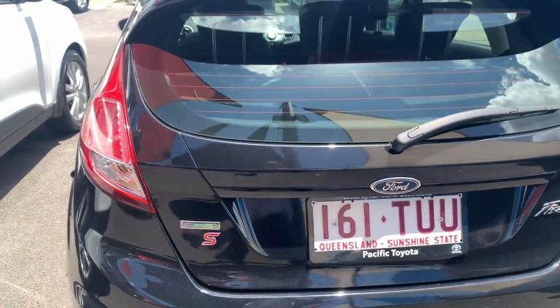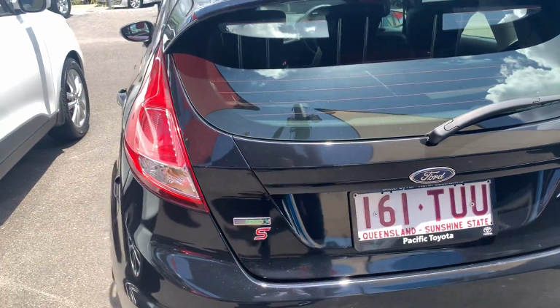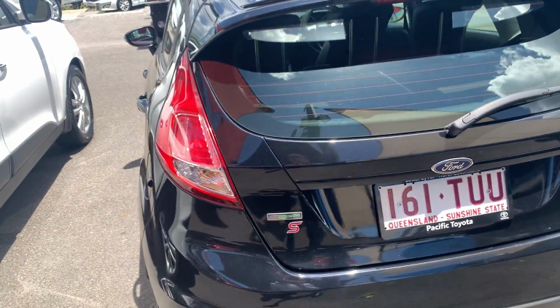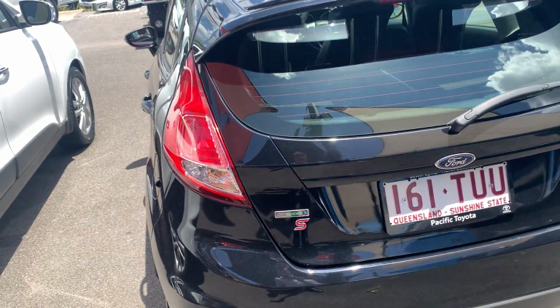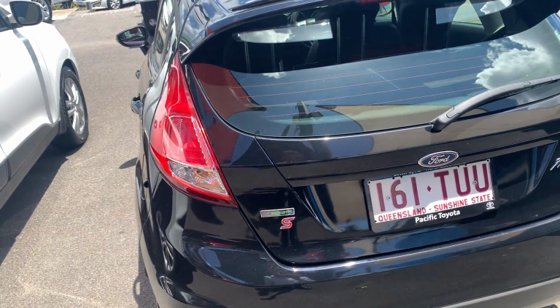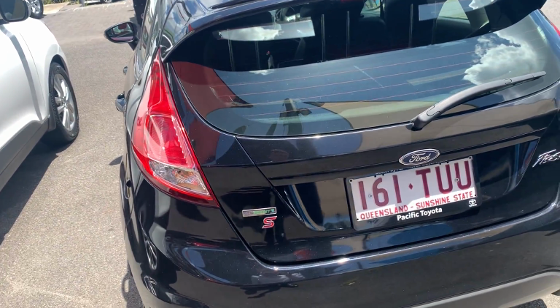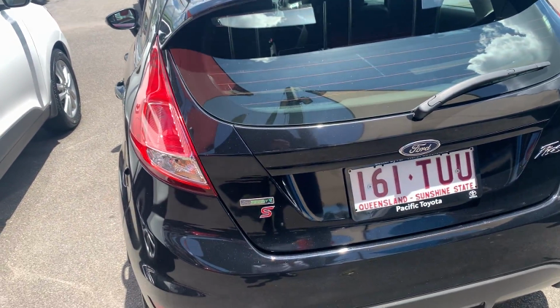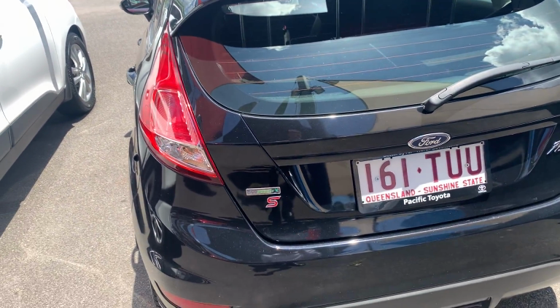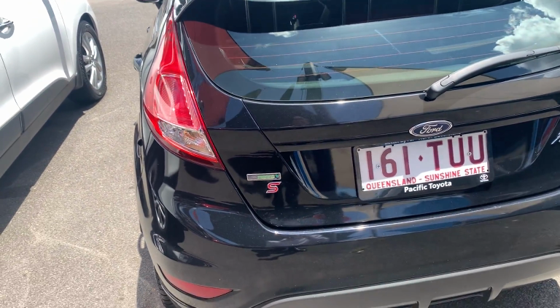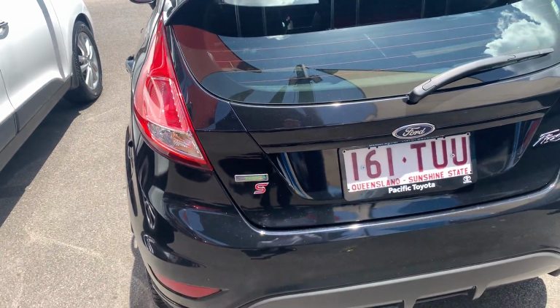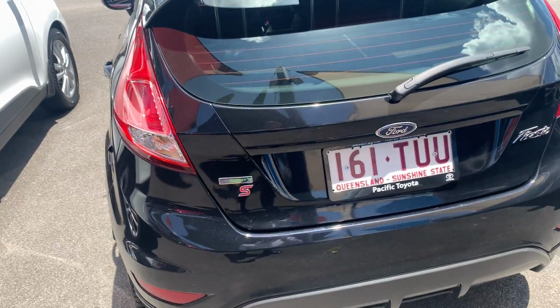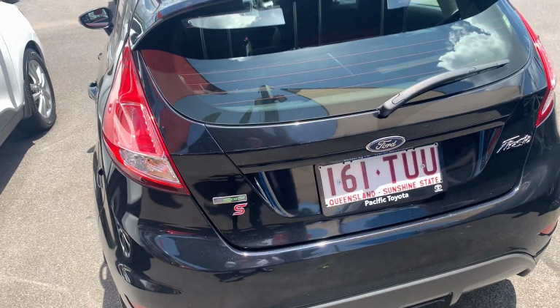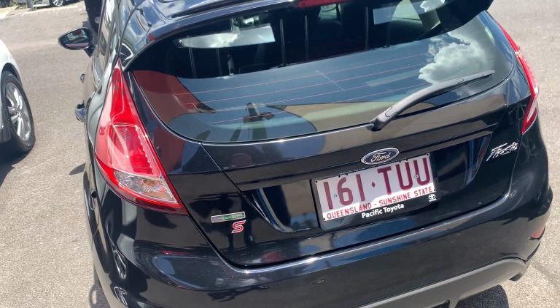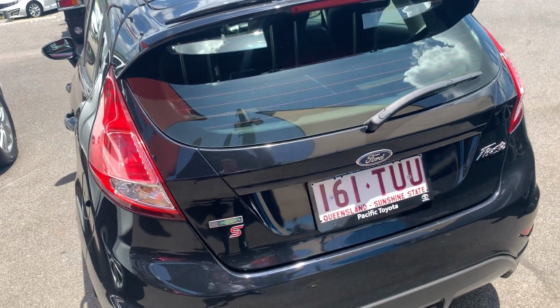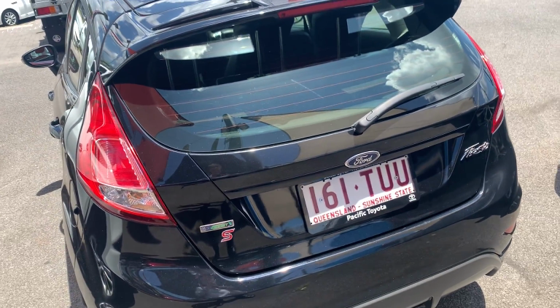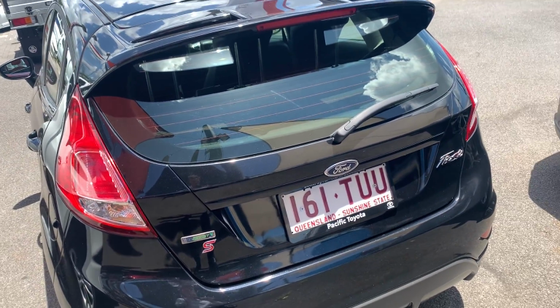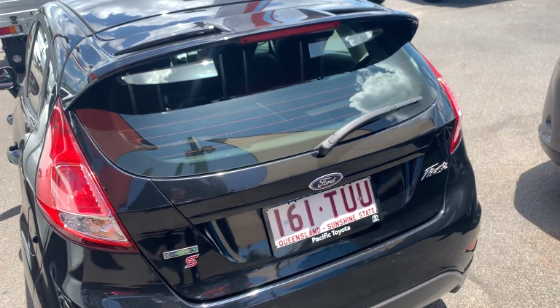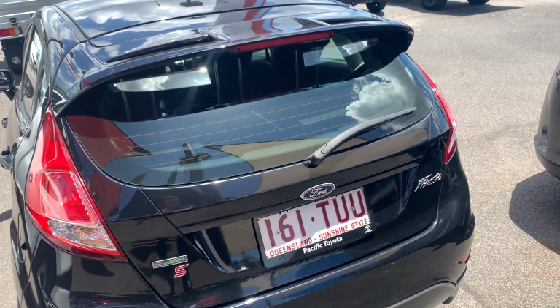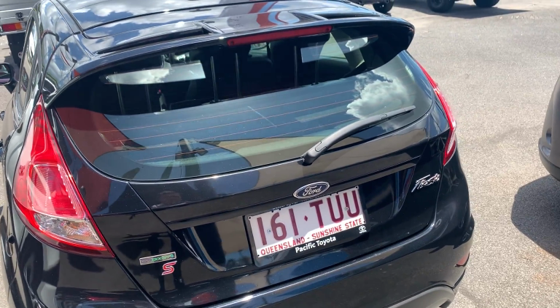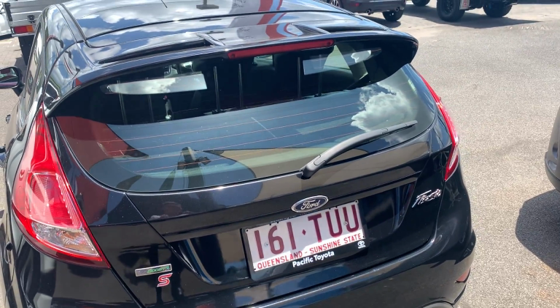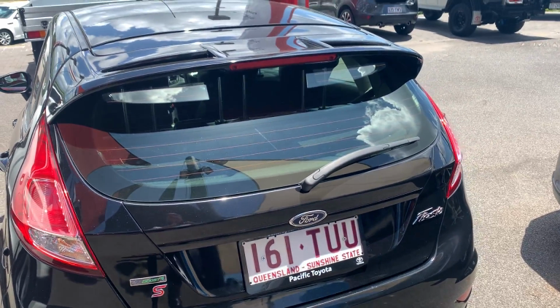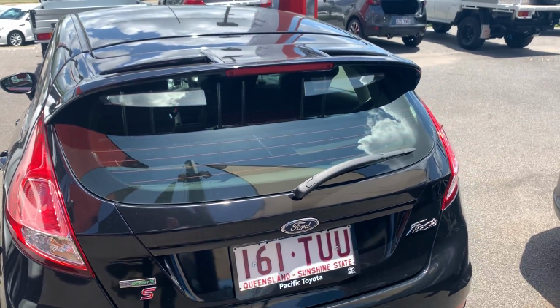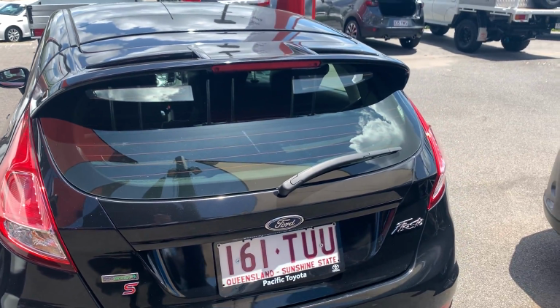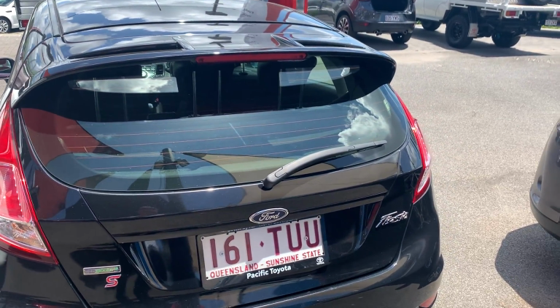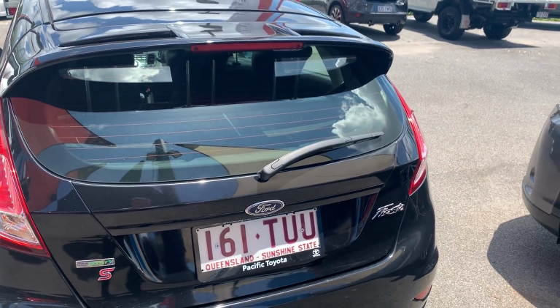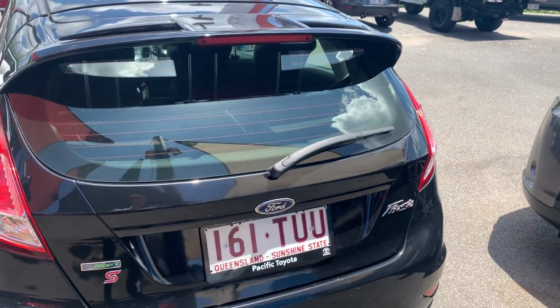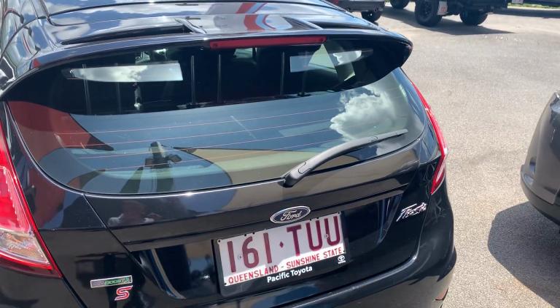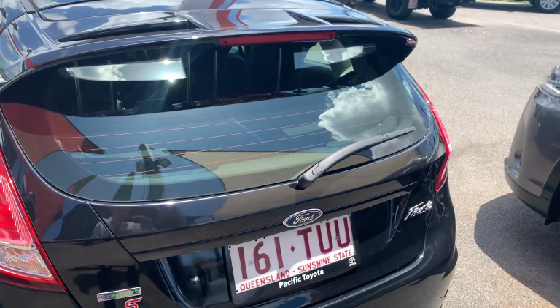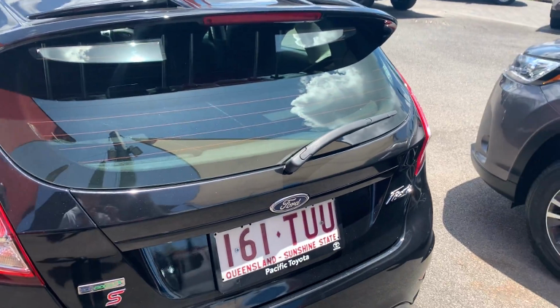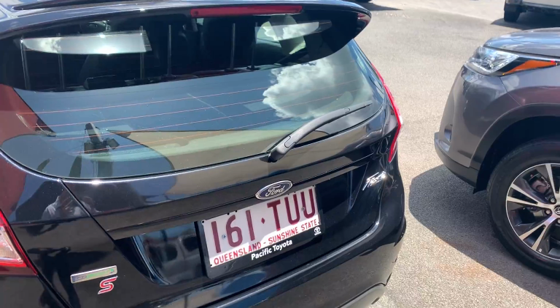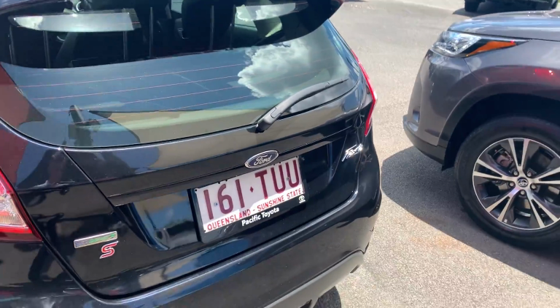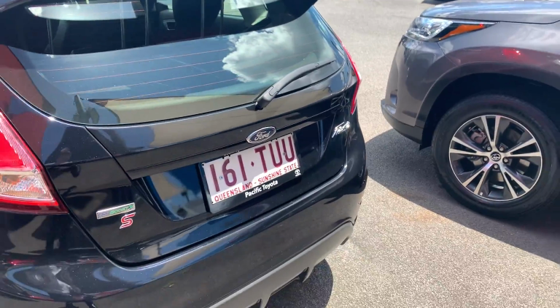Now this is your S-Turbo model, so your EcoBoost. My wife actually has one of these in the Focus model, and it's the EcoBoost Turbo, and it is a pleasure to drive.